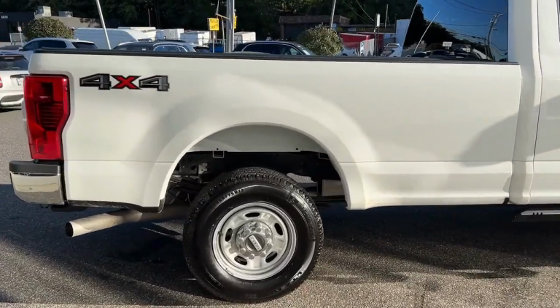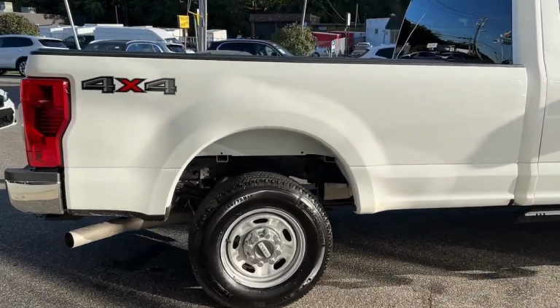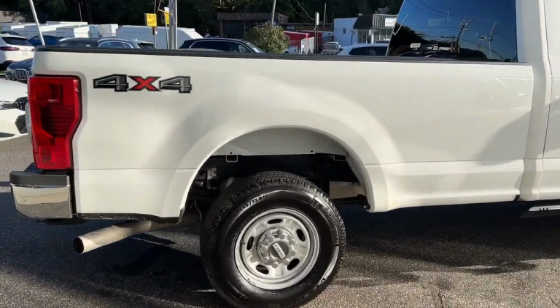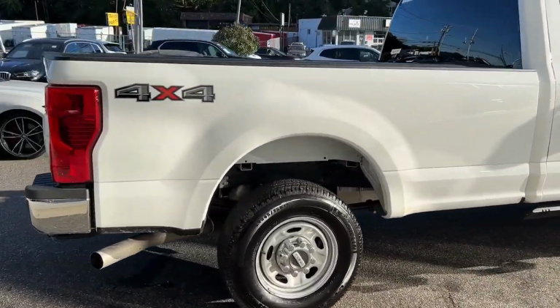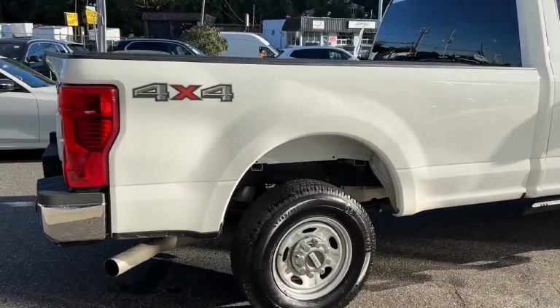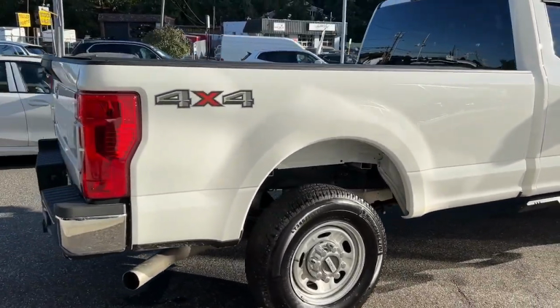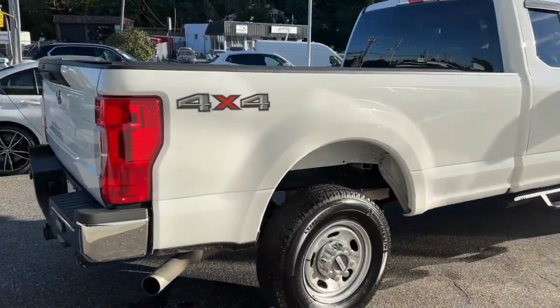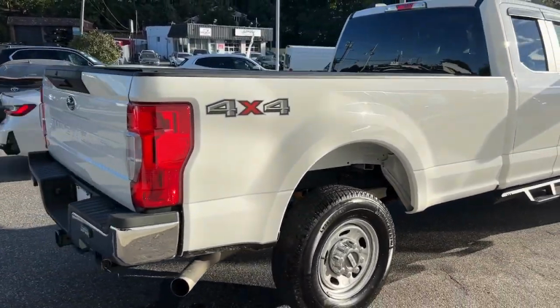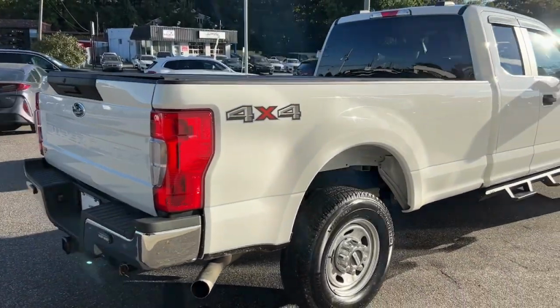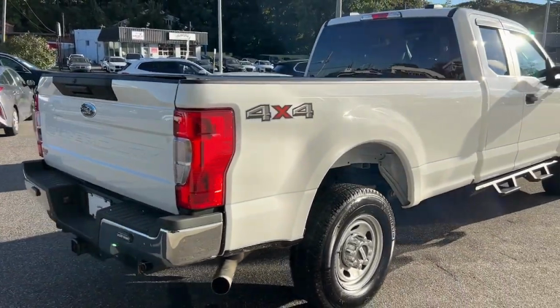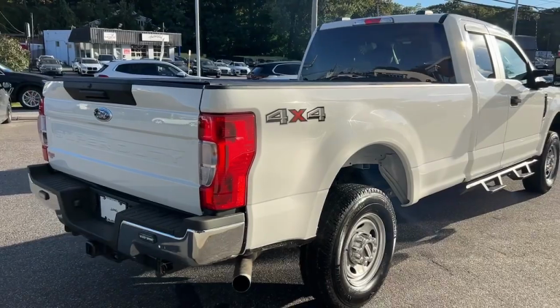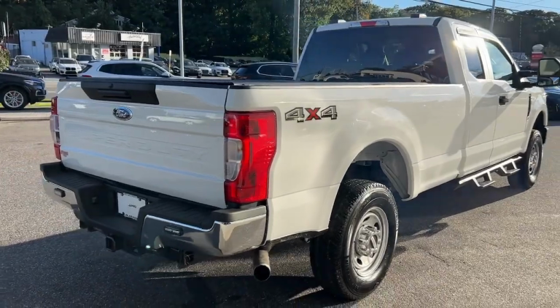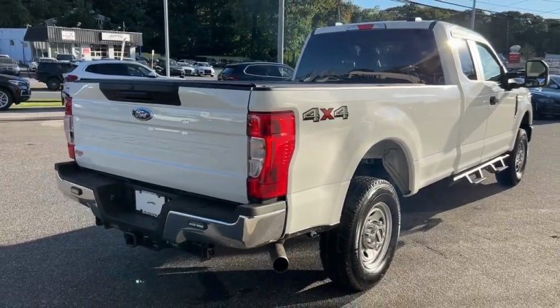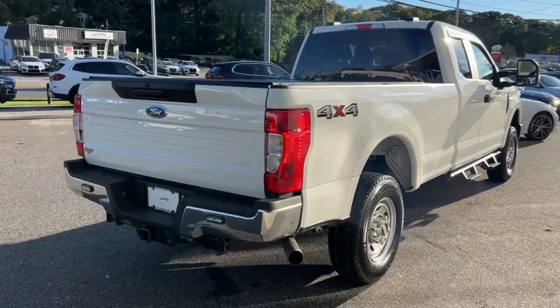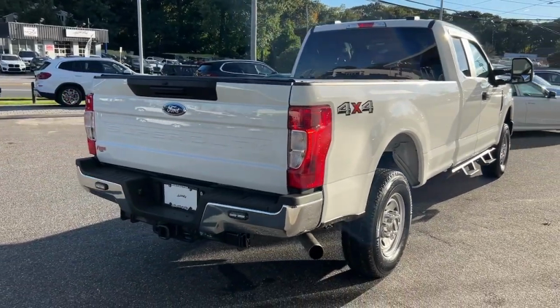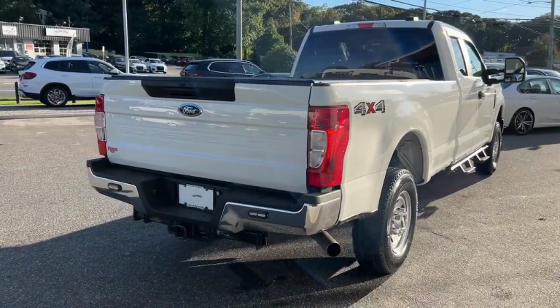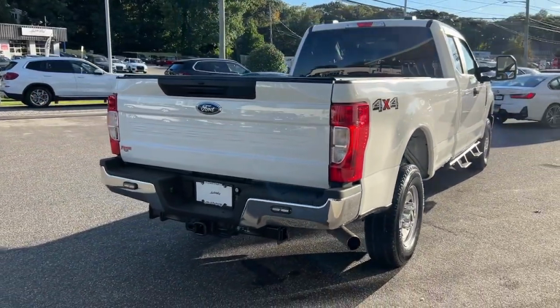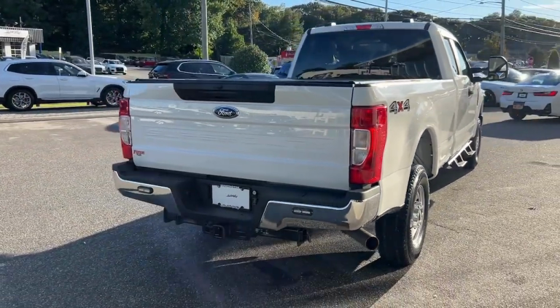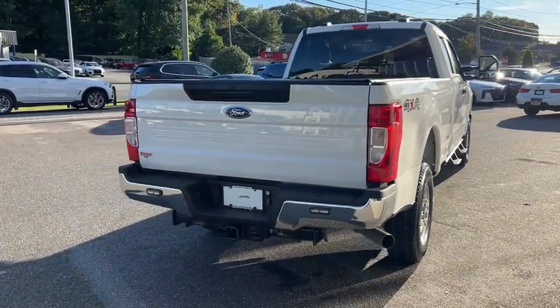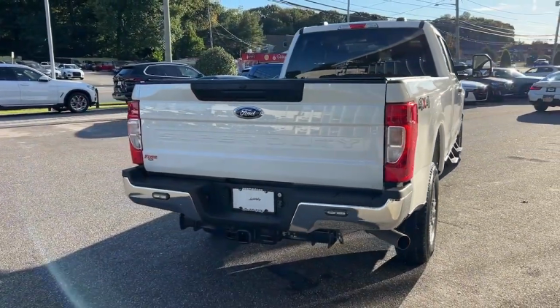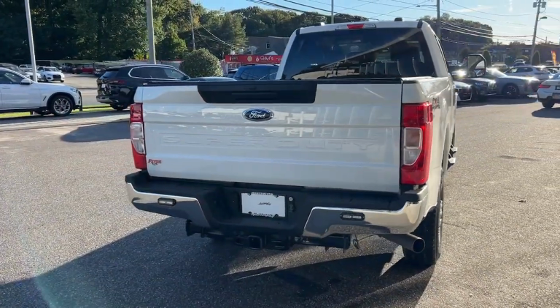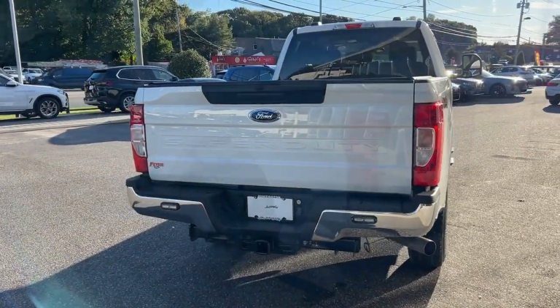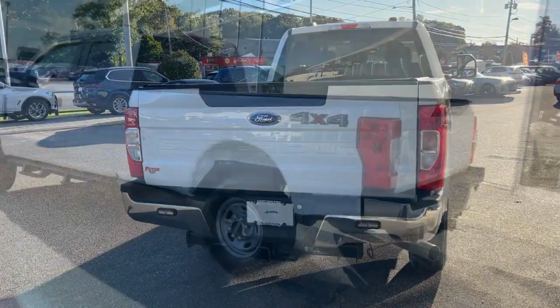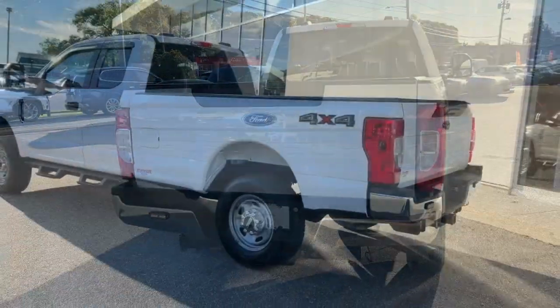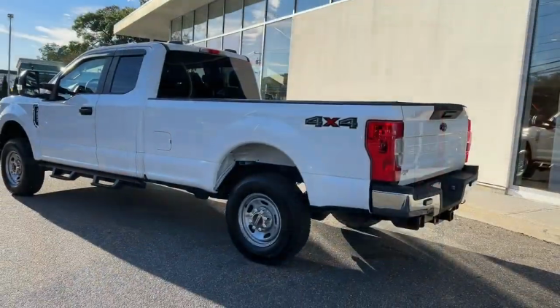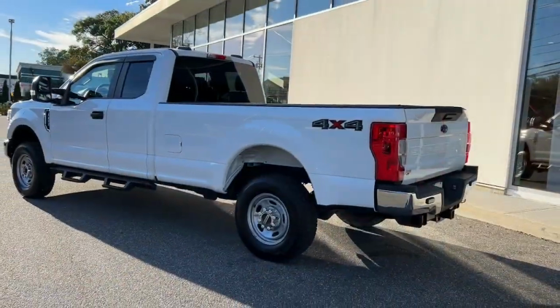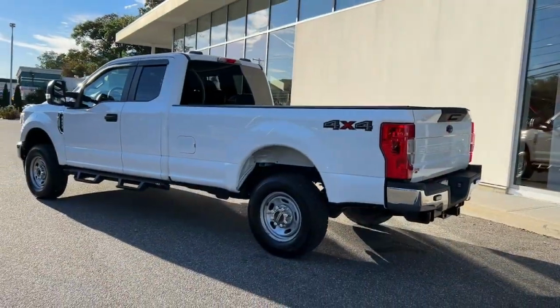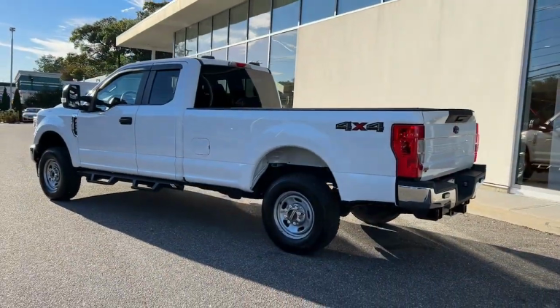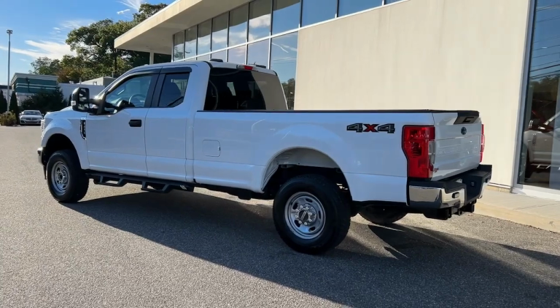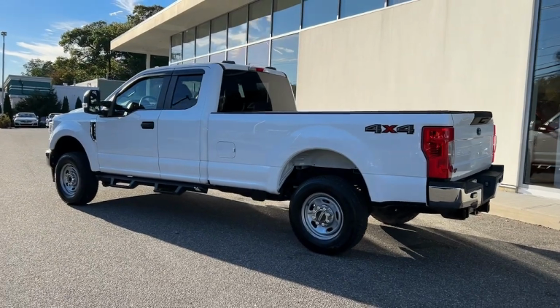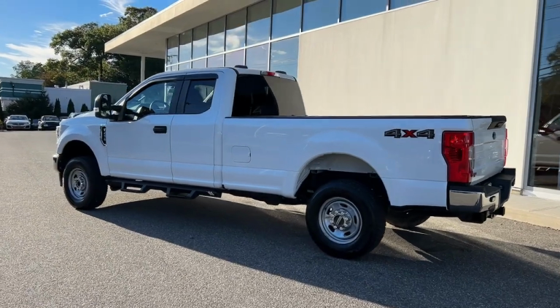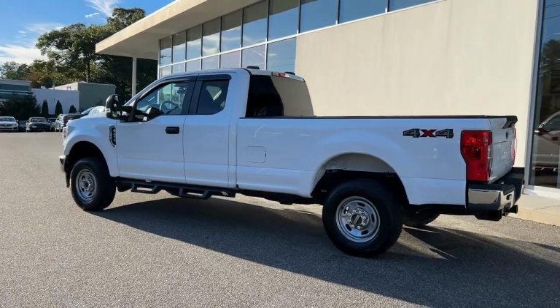This full-size heavy-duty pickup leverages military-grade aluminum alloy, high-strength steel, and rugged components to bring you extraordinary performance.